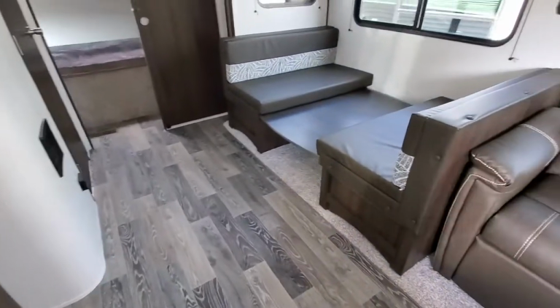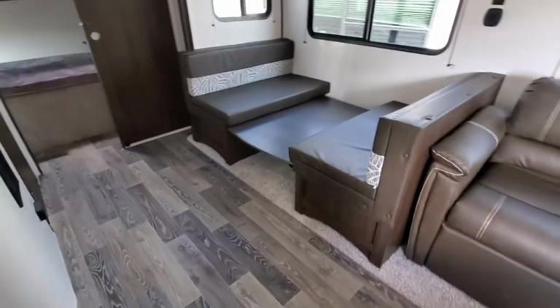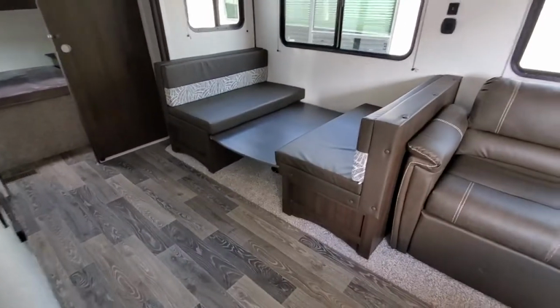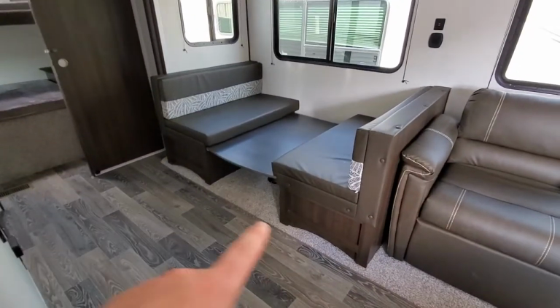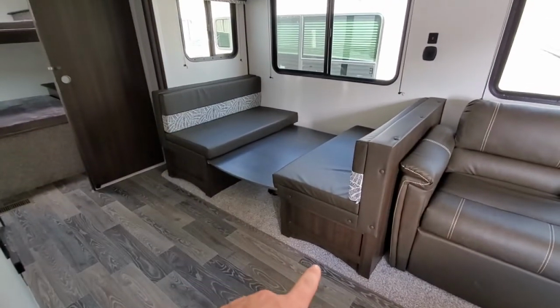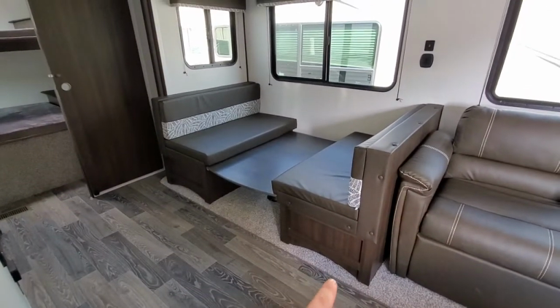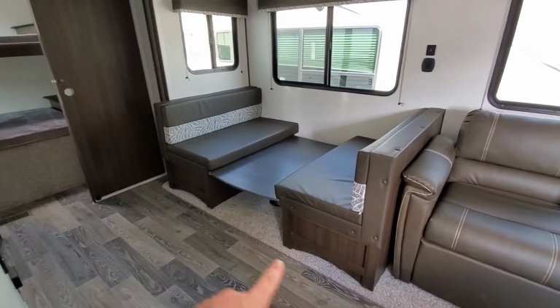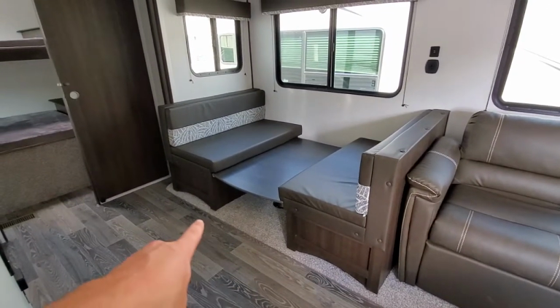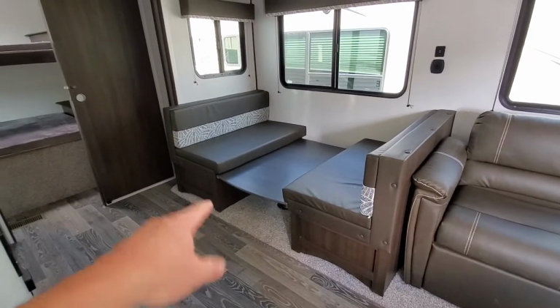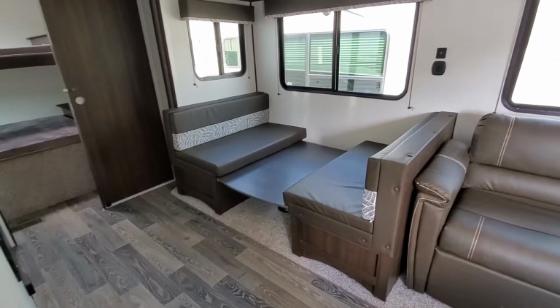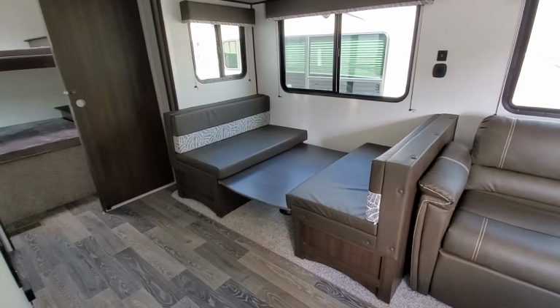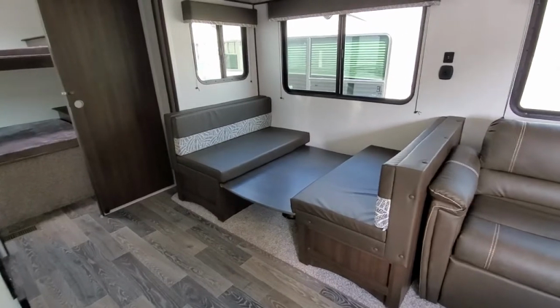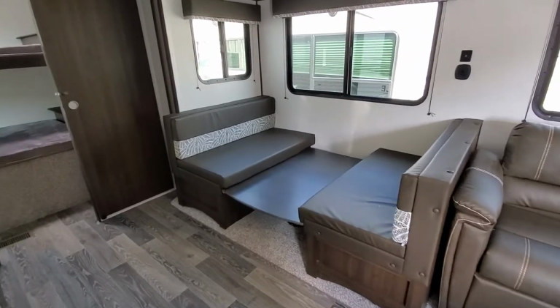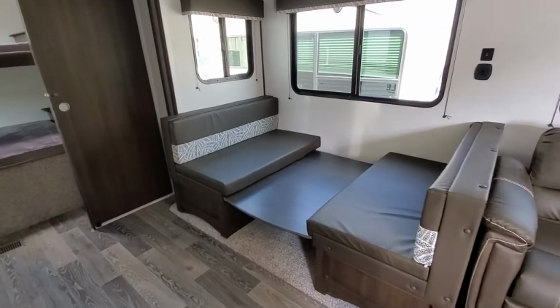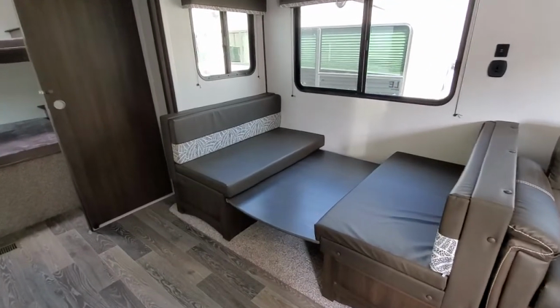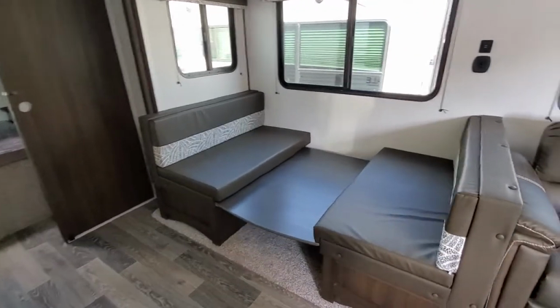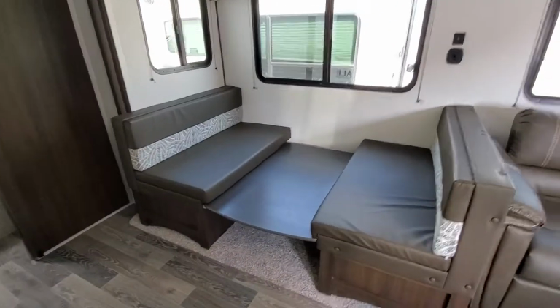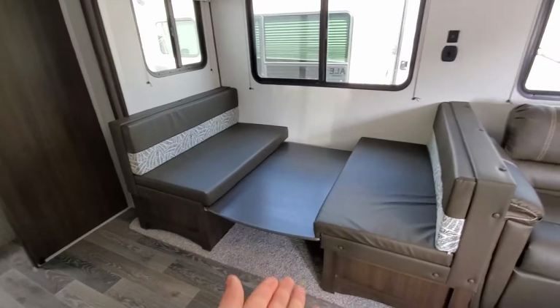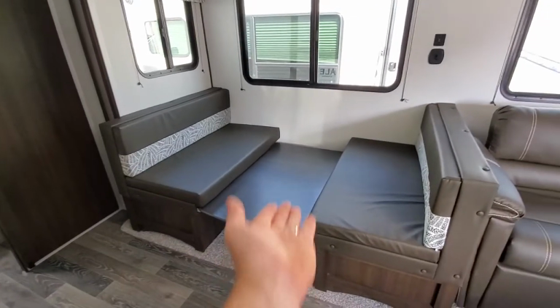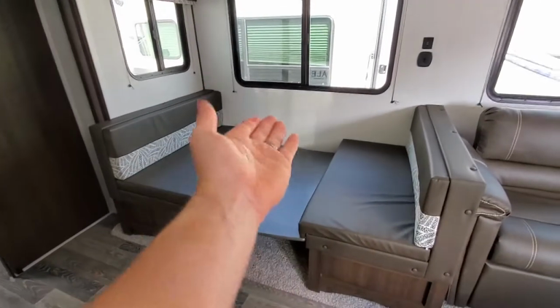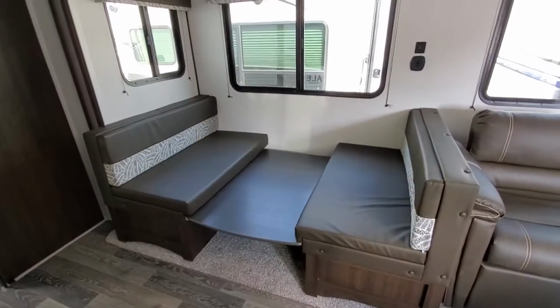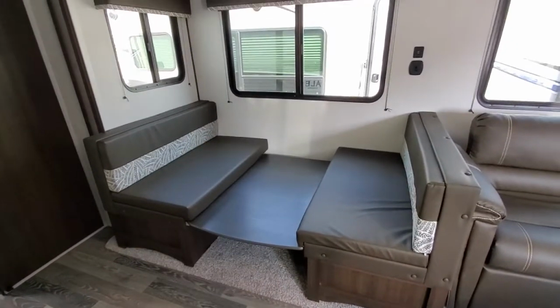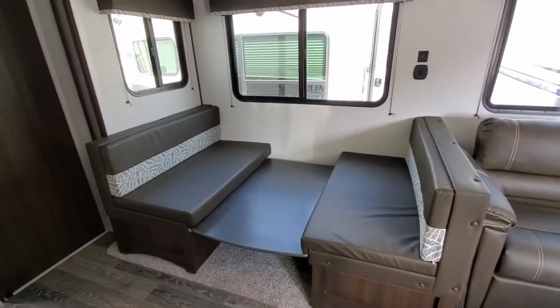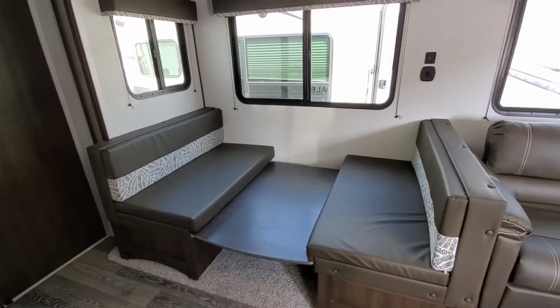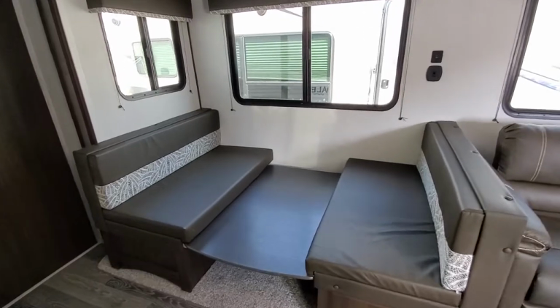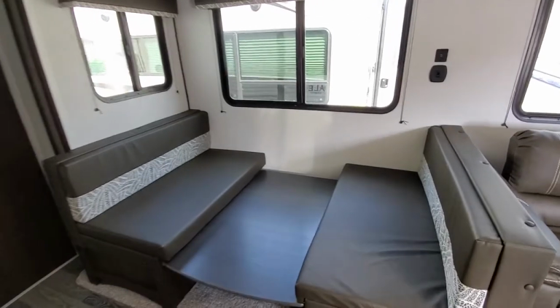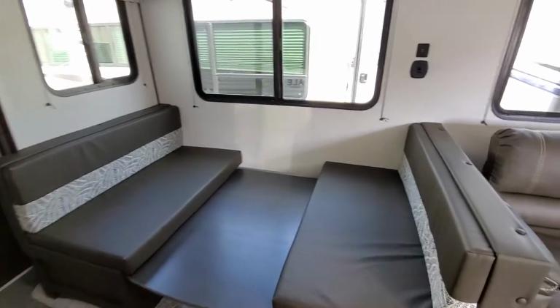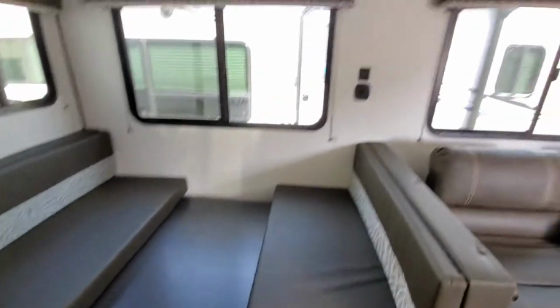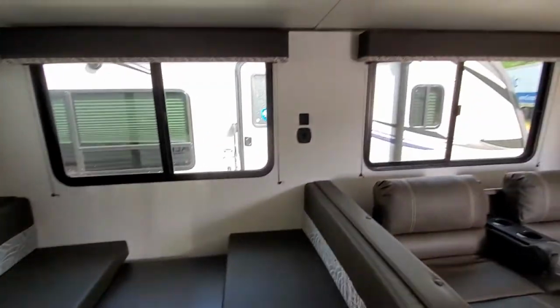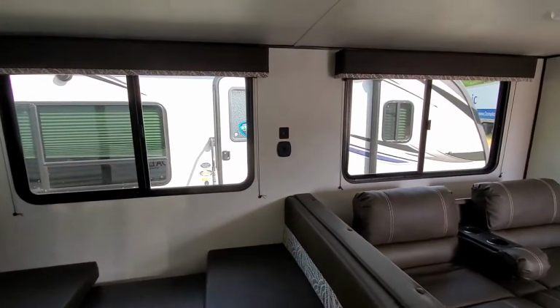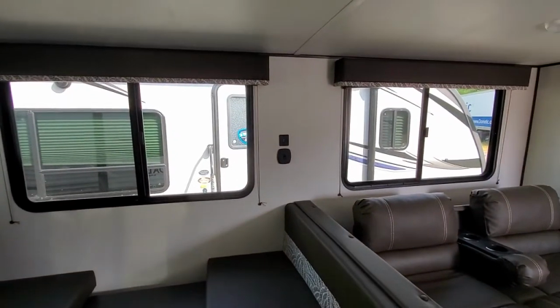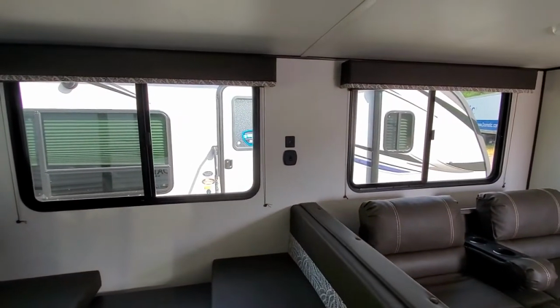I don't have any power to this unit, but underneath here you're going to have some nice mood lighting. This is your dinette, so that table will raise up and turn into a nice eating area. USB chargers on the wall.